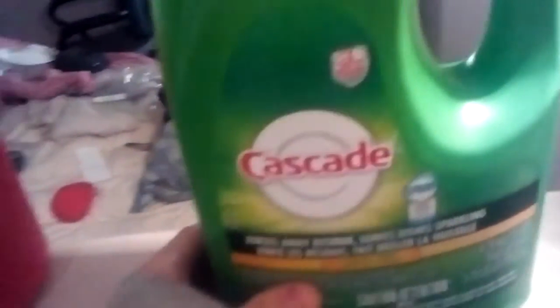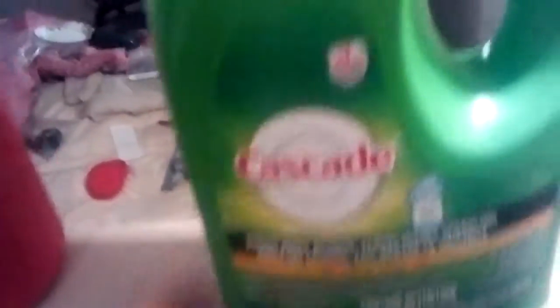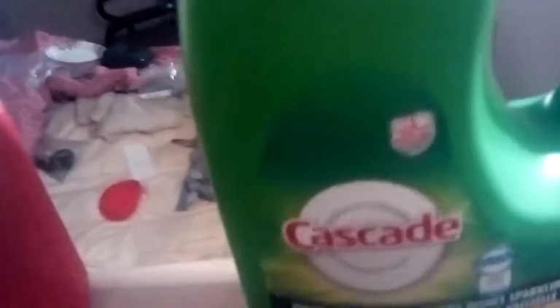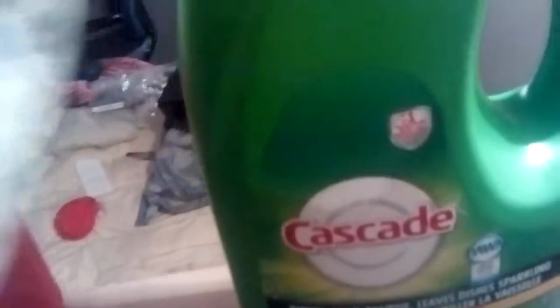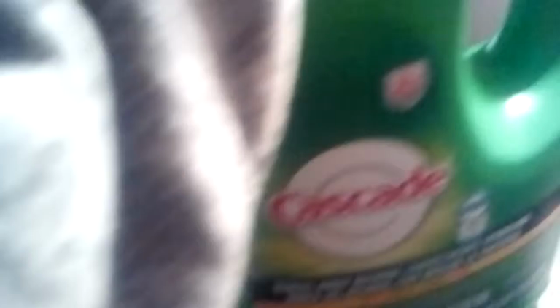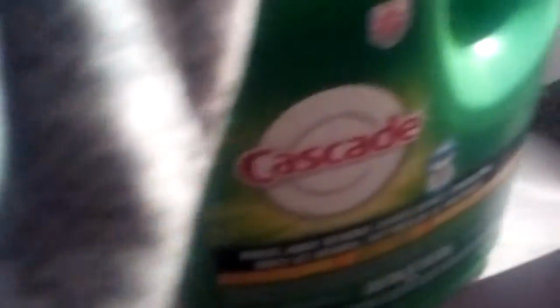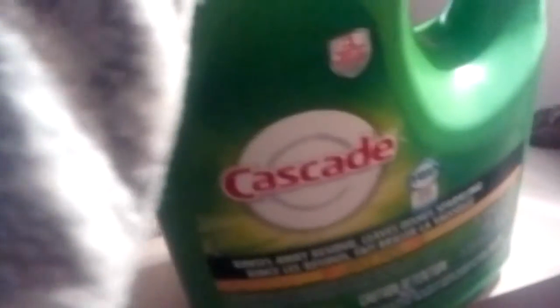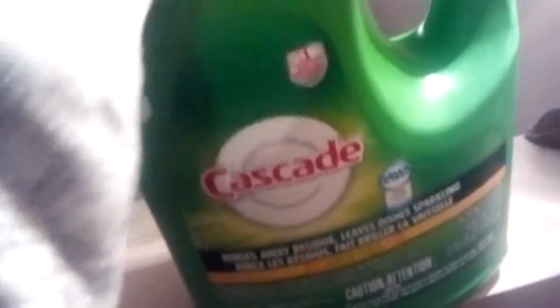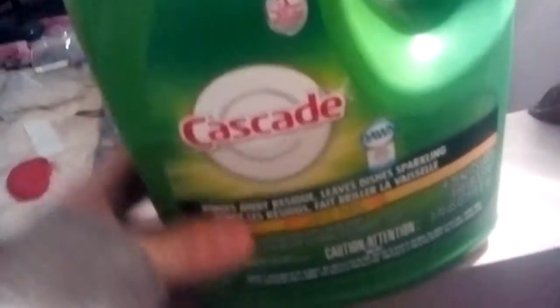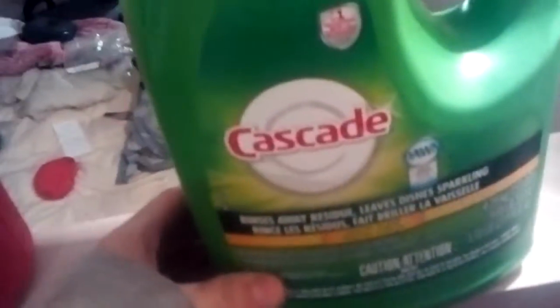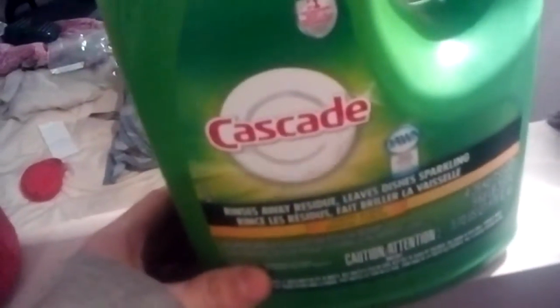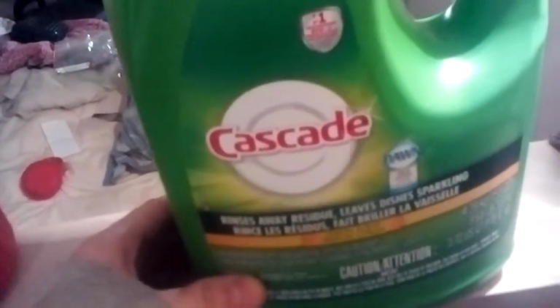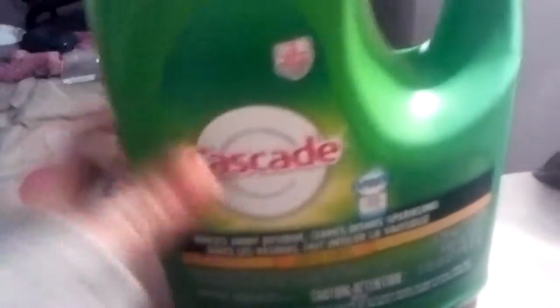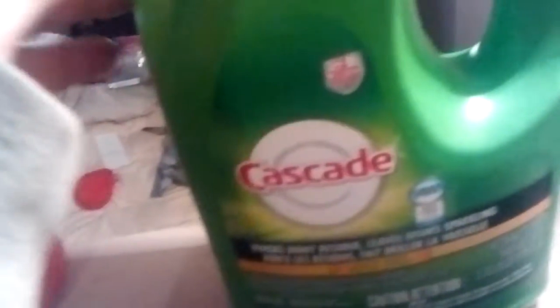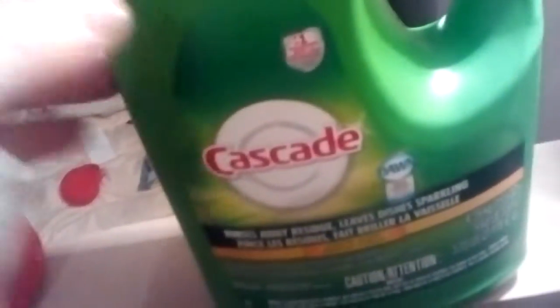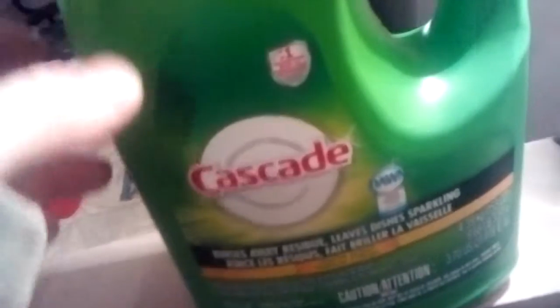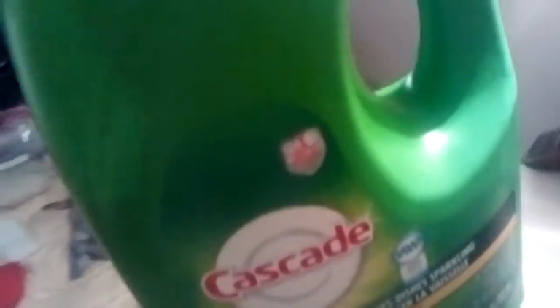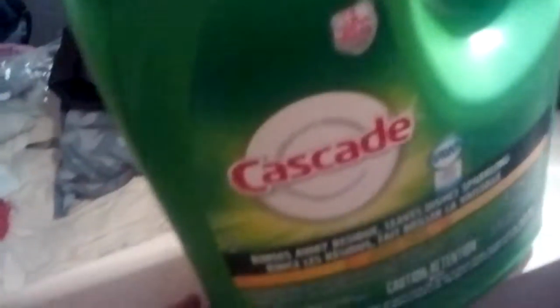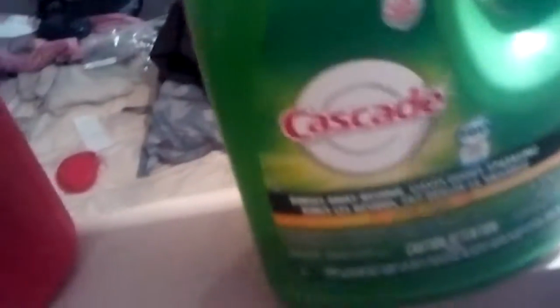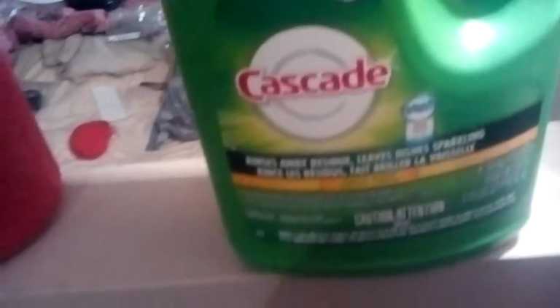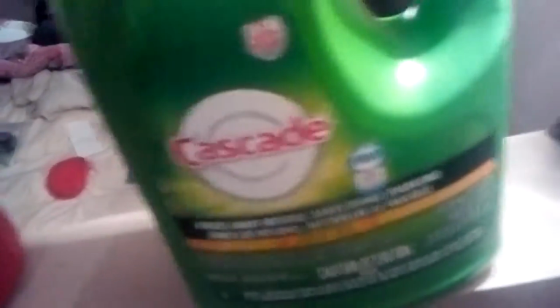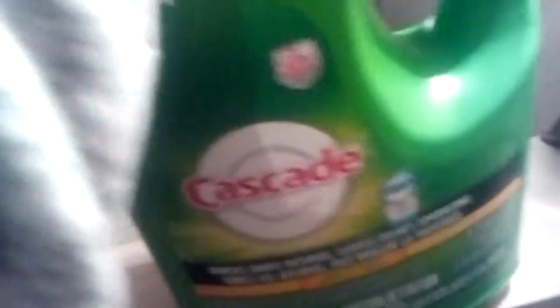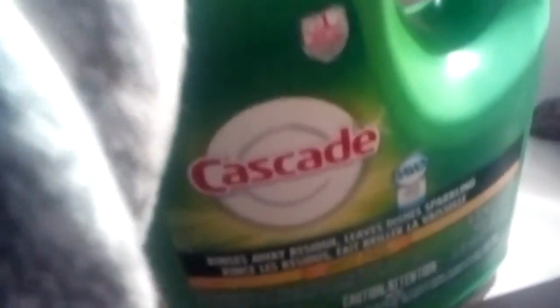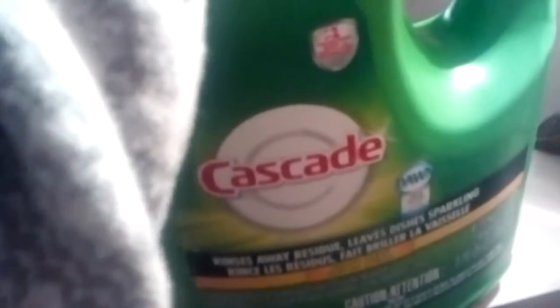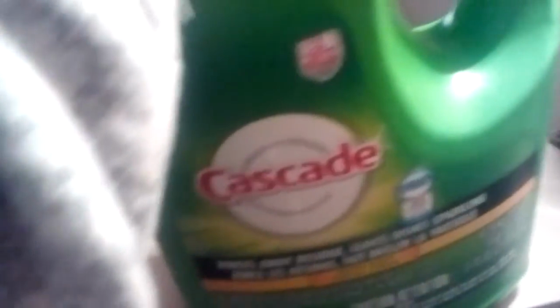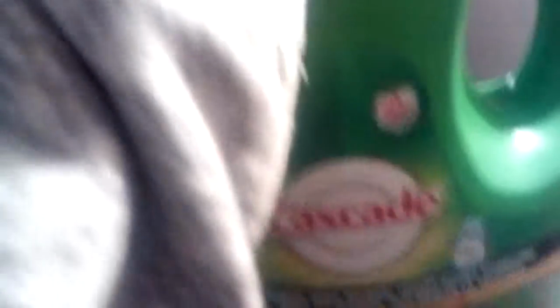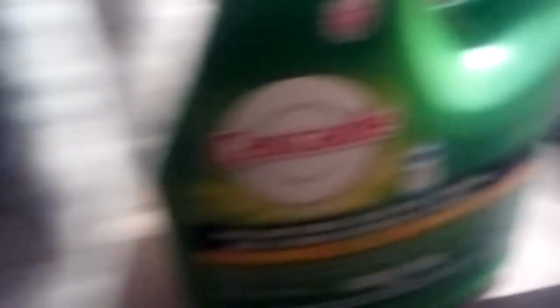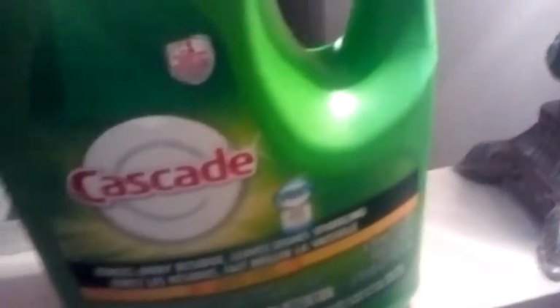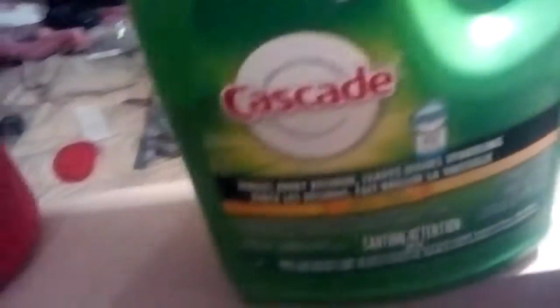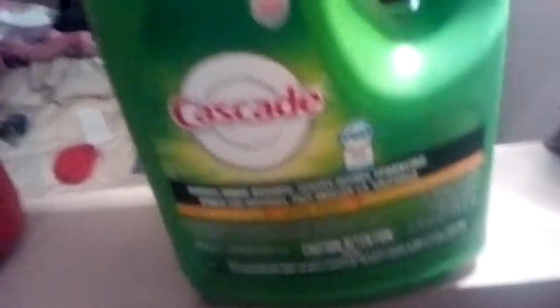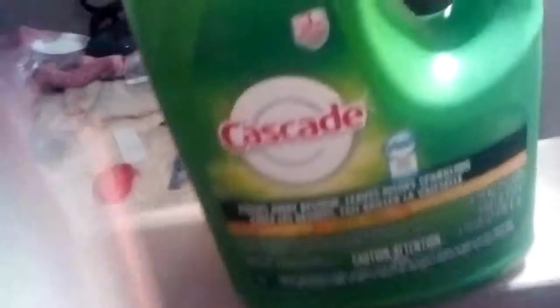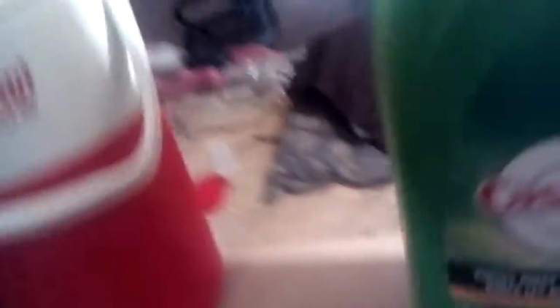I had a coffee-stained thermos and I put some Cascade in there — a few squirts of Cascade. I also fill the thermos up so it can soak for about 2 hours, and it will clean up looking good.